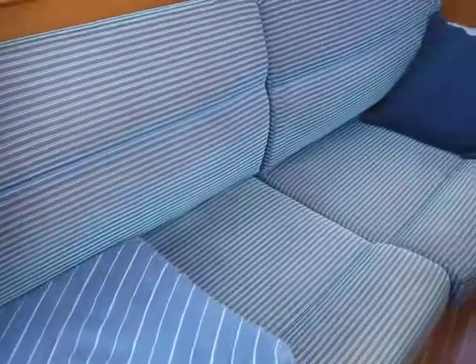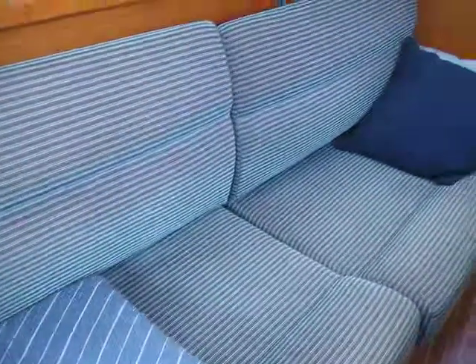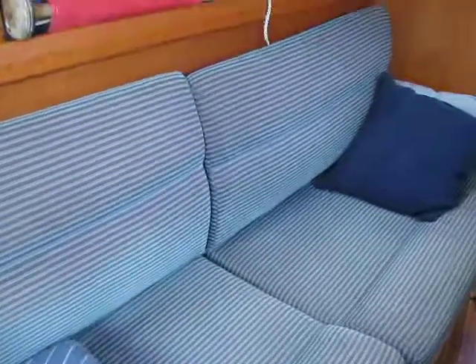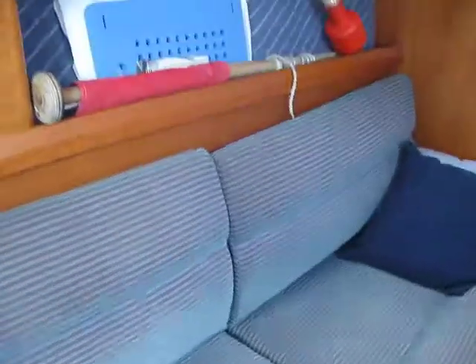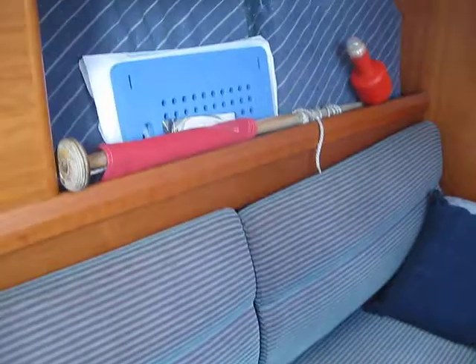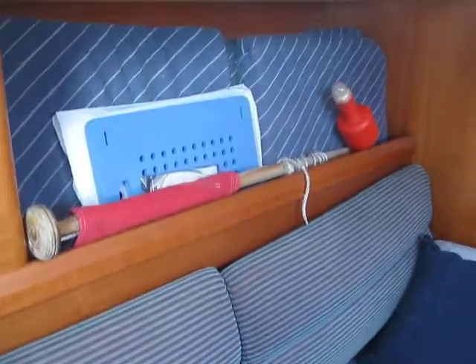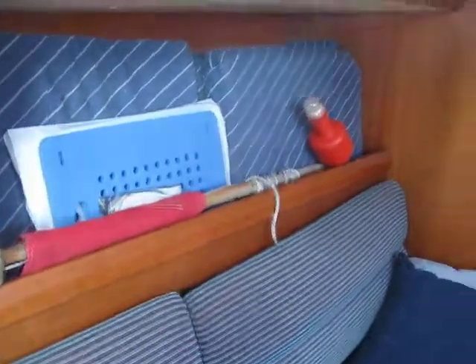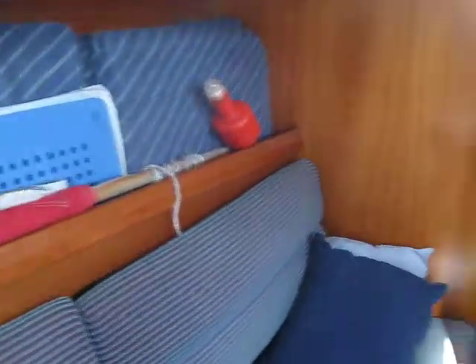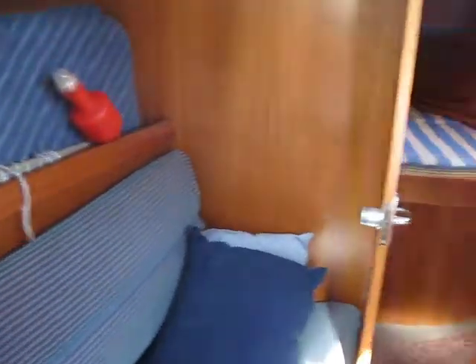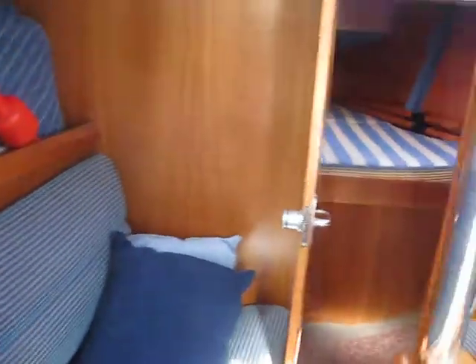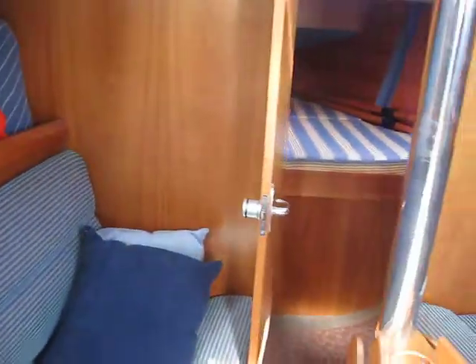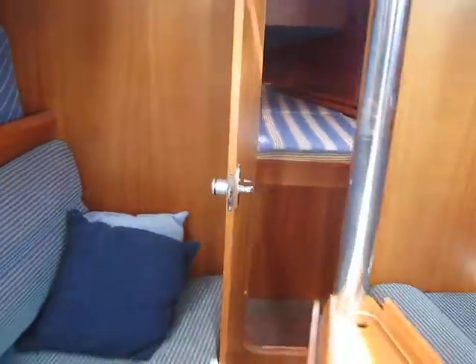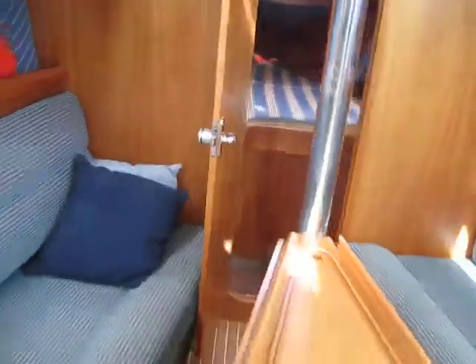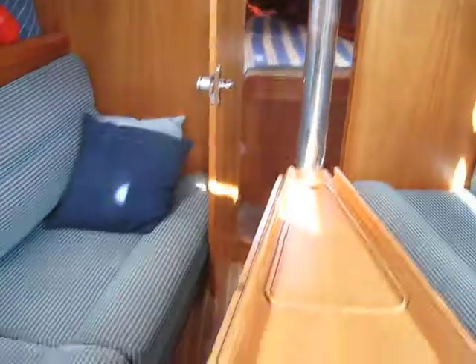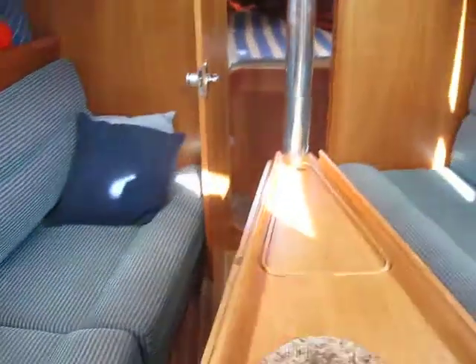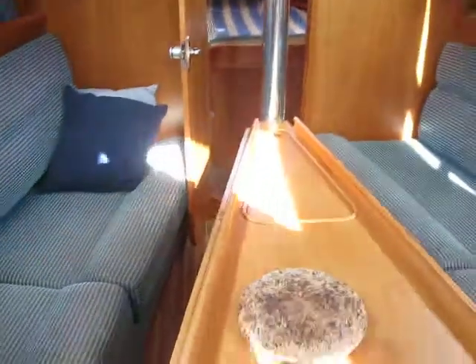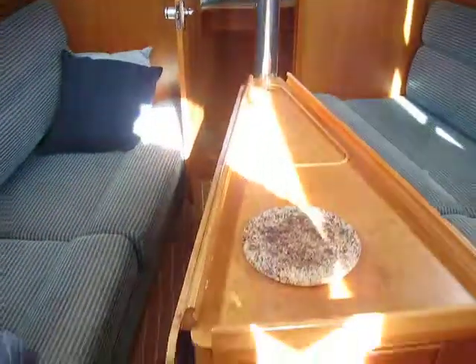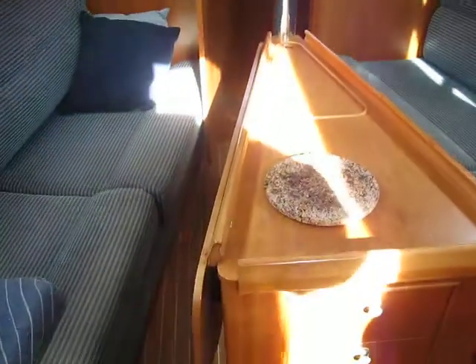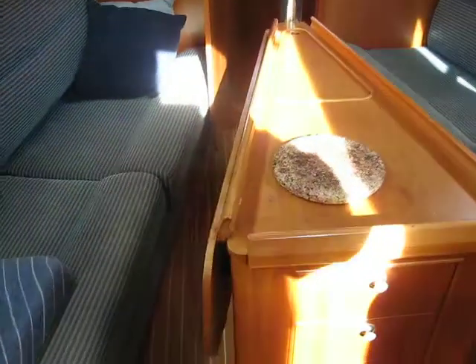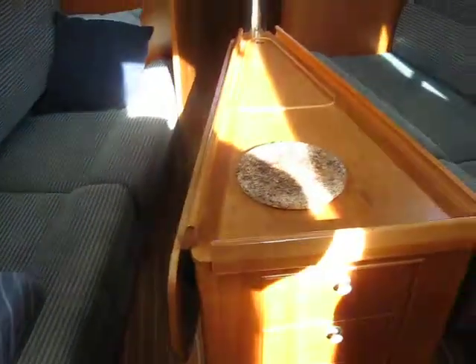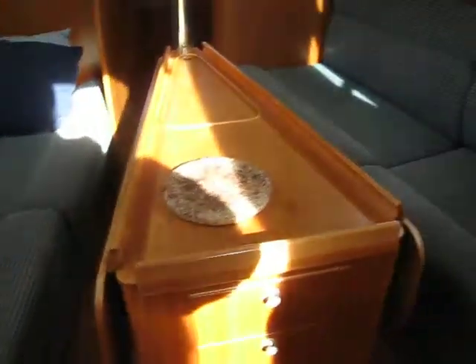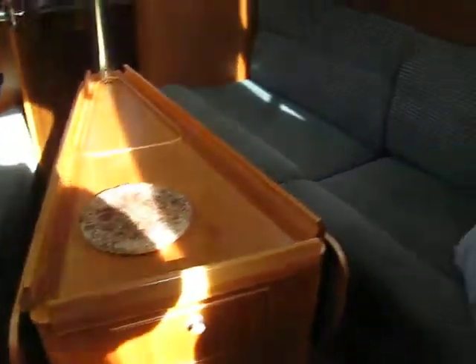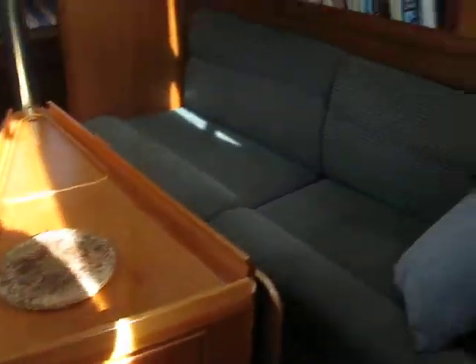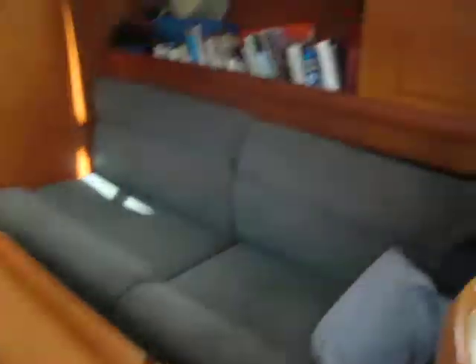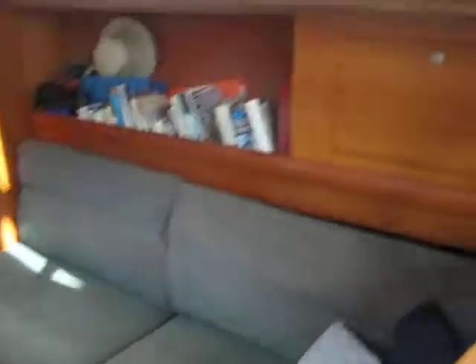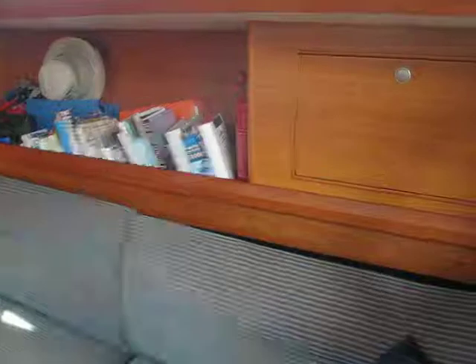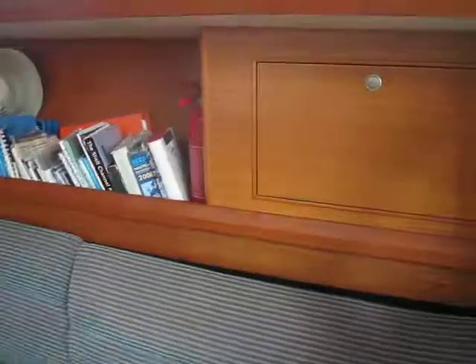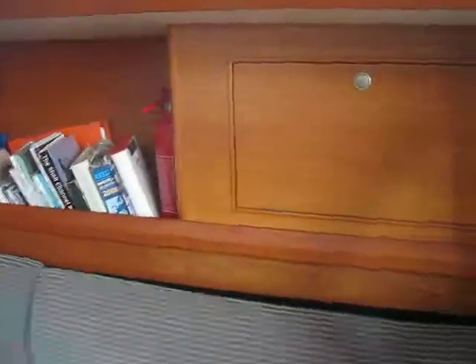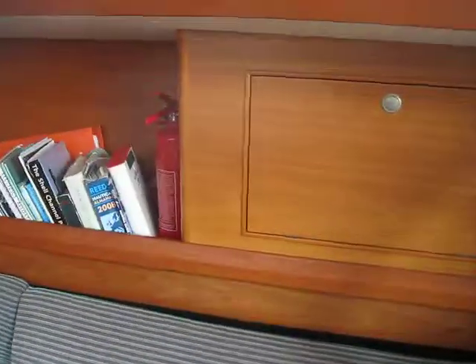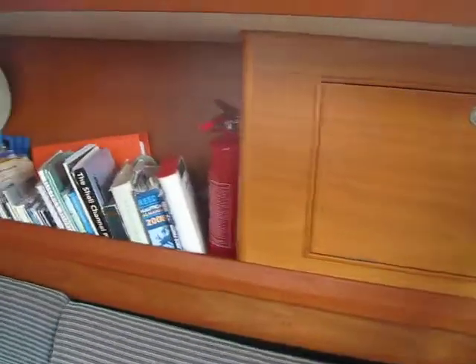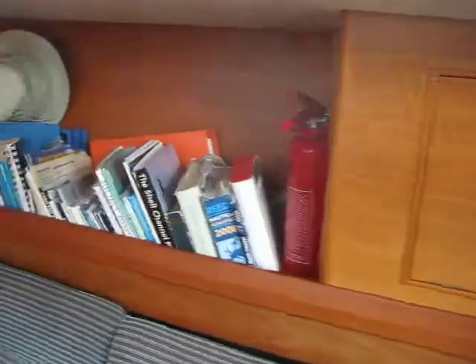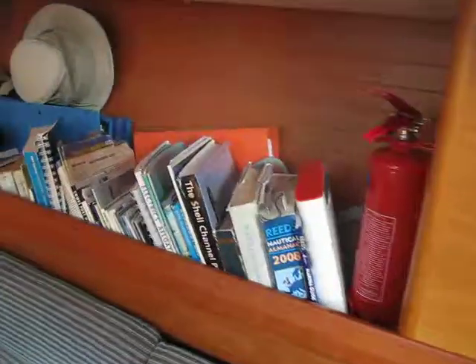Nice upholstery. Red ensign. Good size saloon table. Heads of storage for your books.